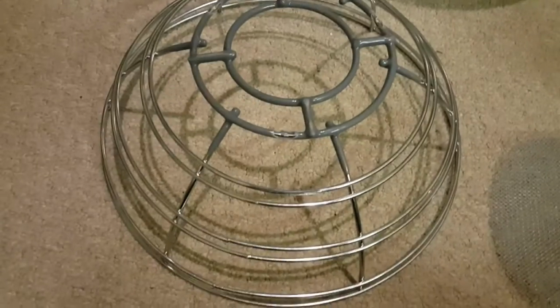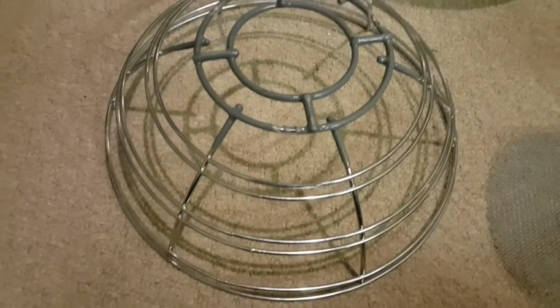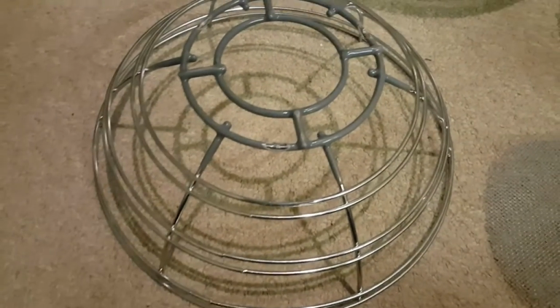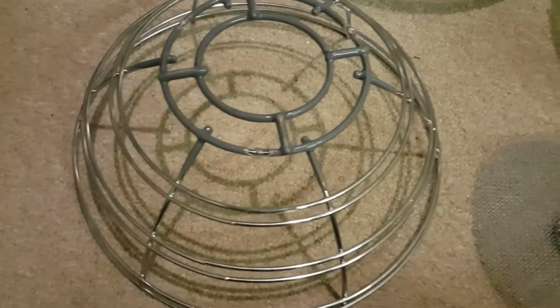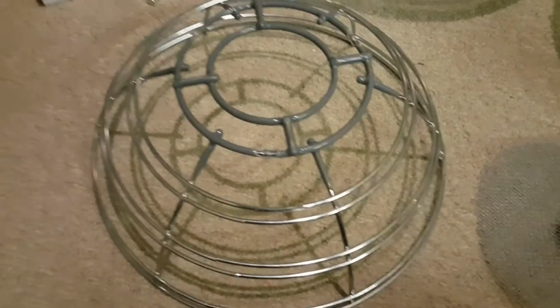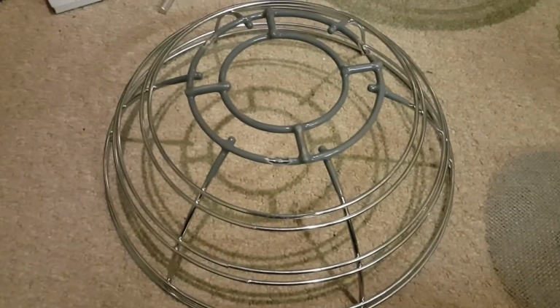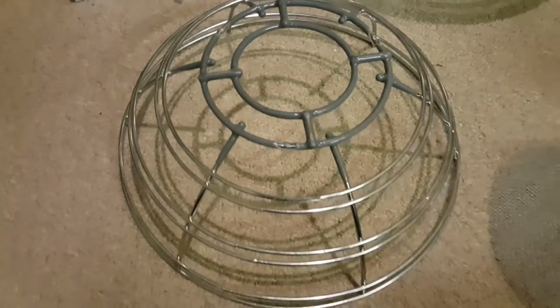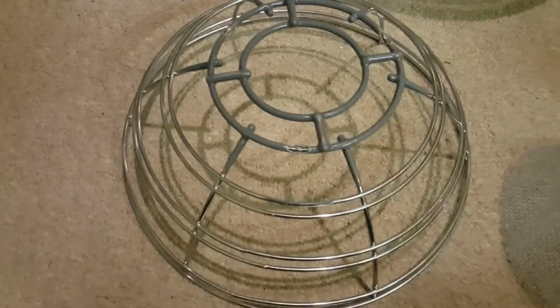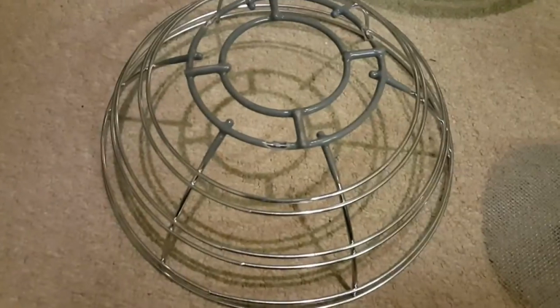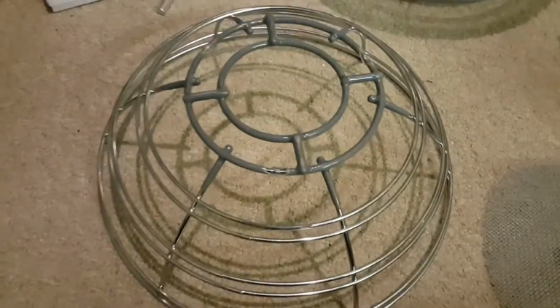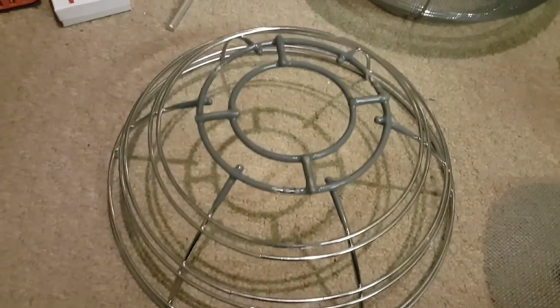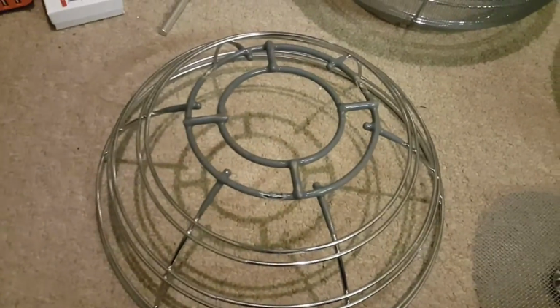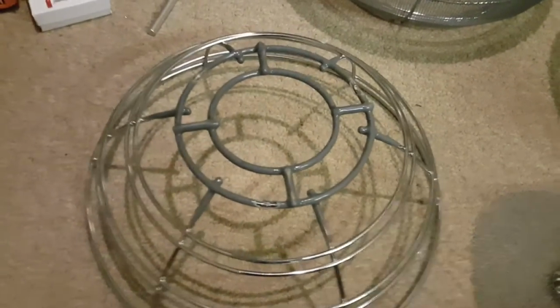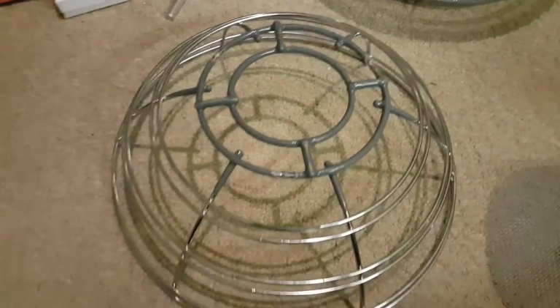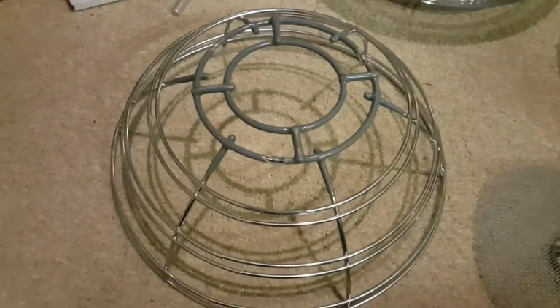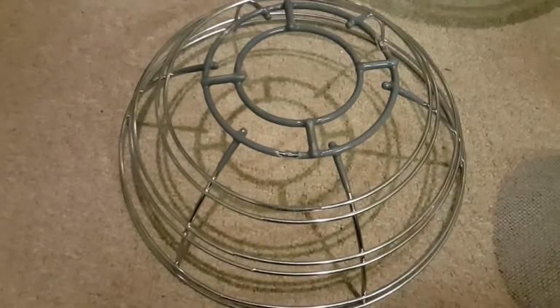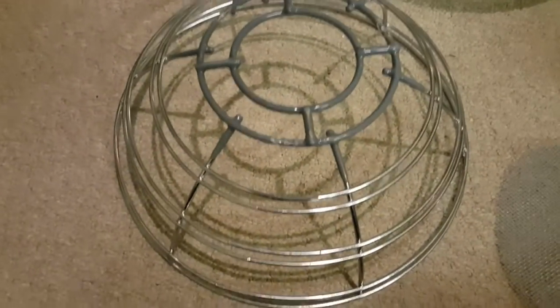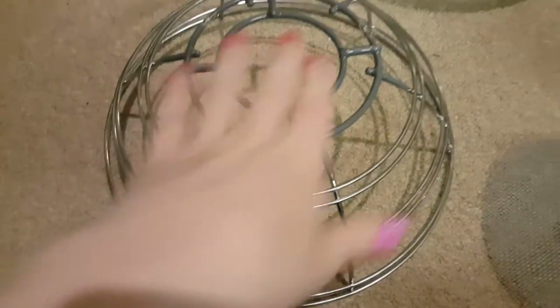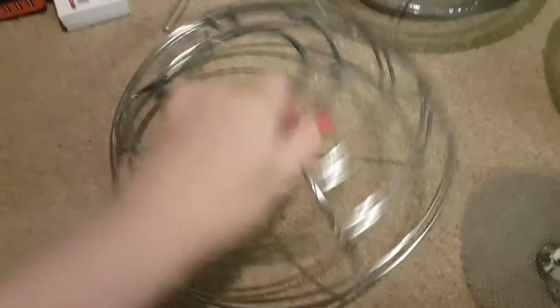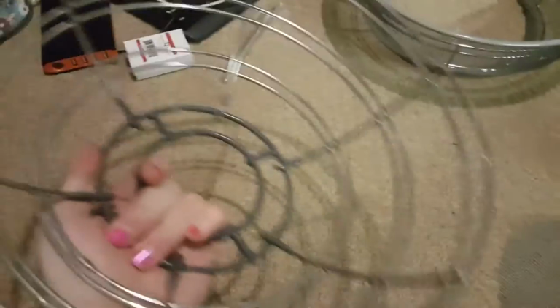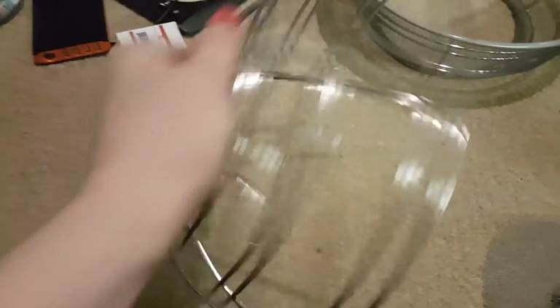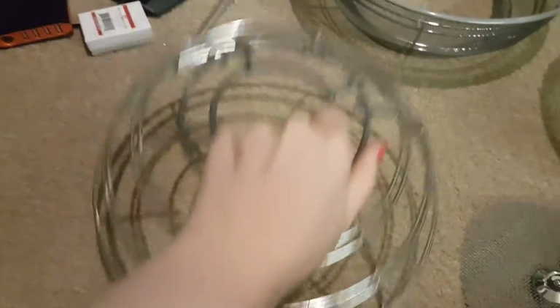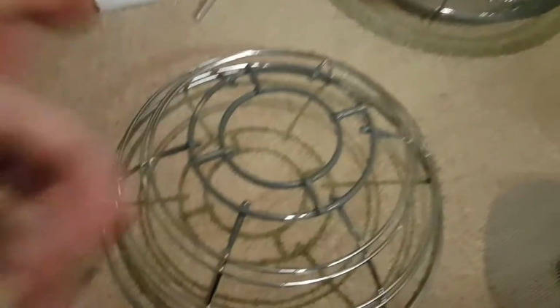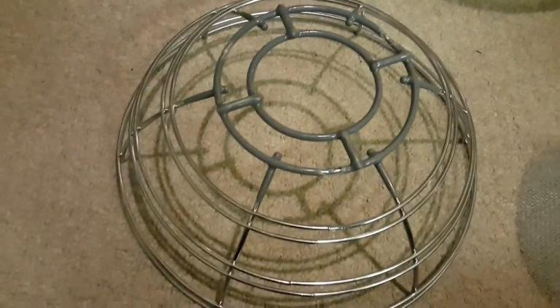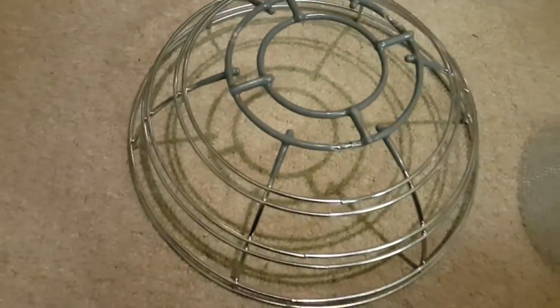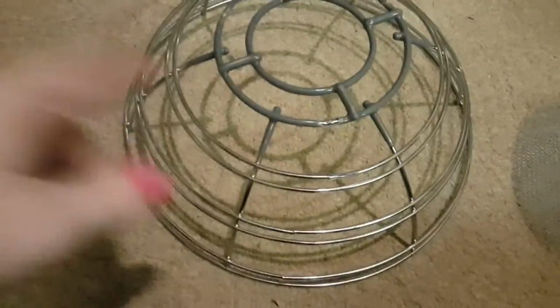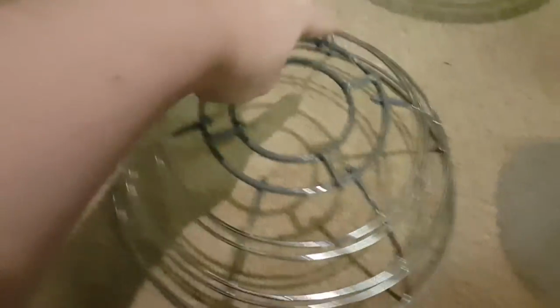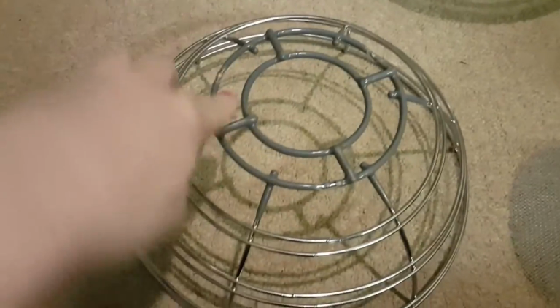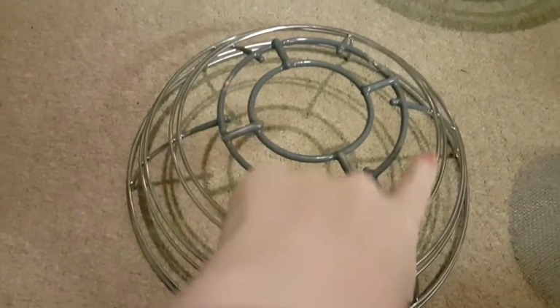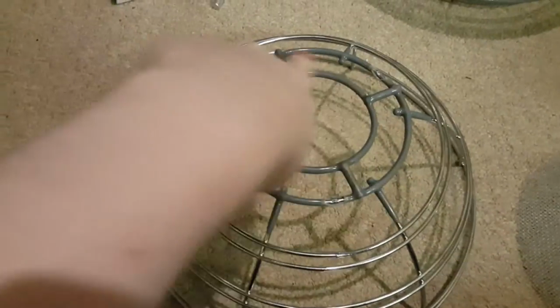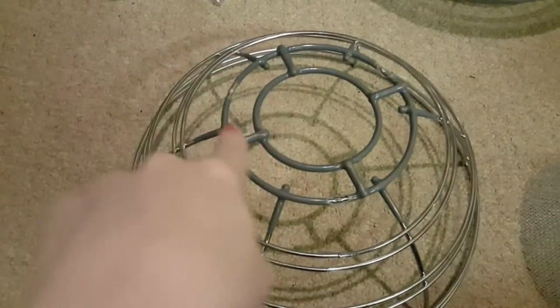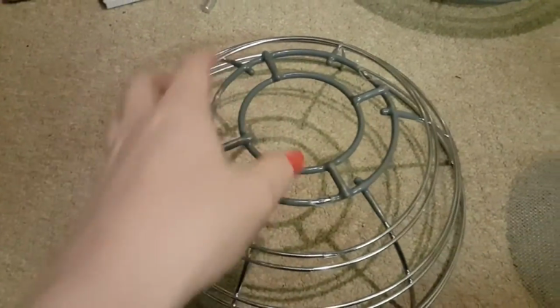Welcome back, everyone. I hope you had a lovely Christmas and a fantastic New Year. Let's jump straight back into it. You can see I've got the fruit bowl here.